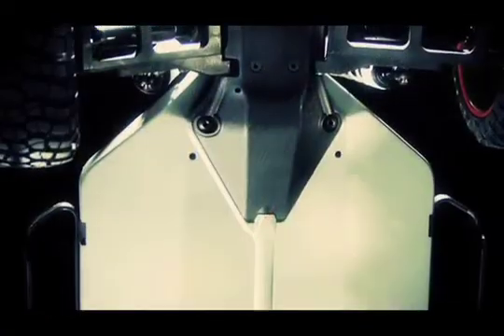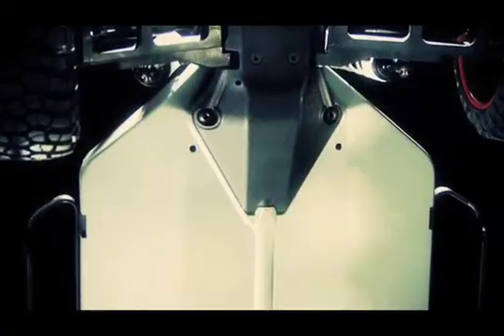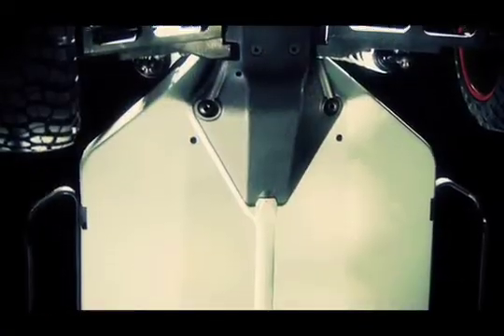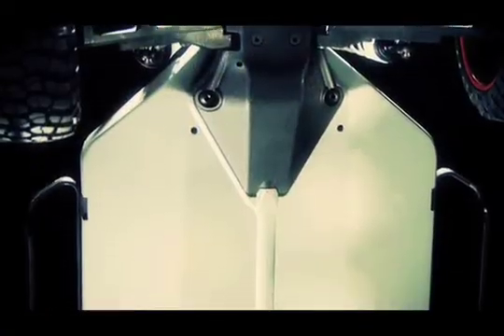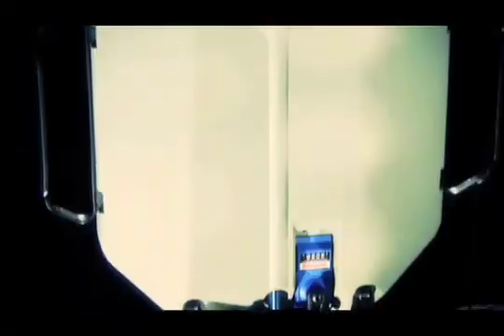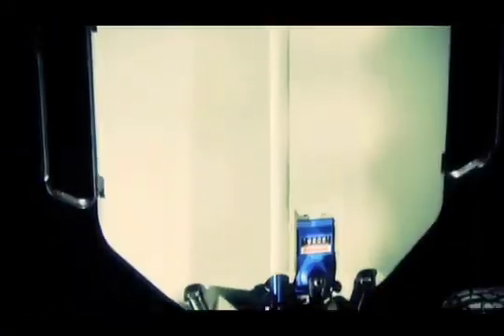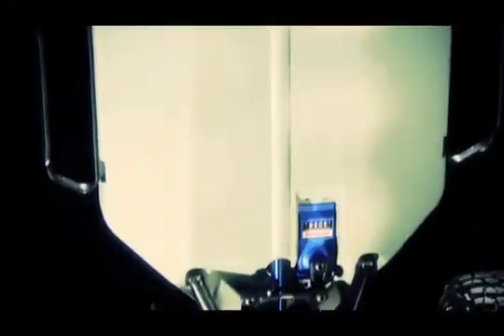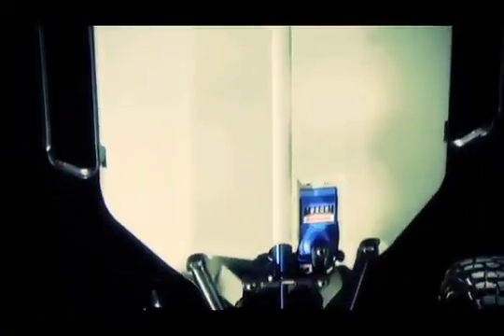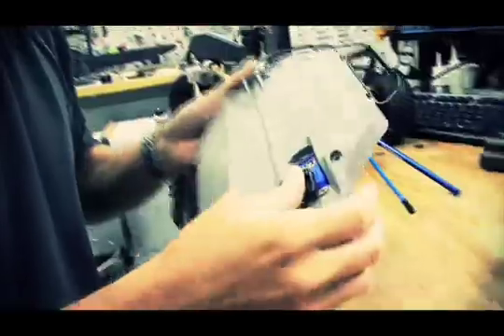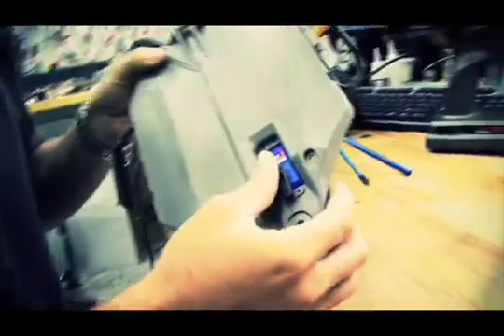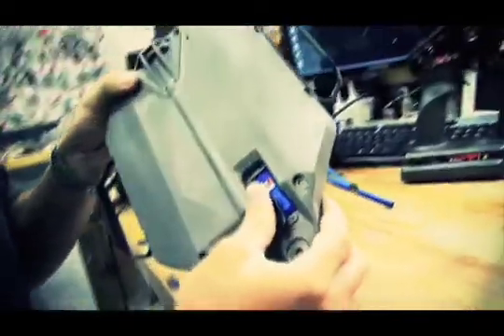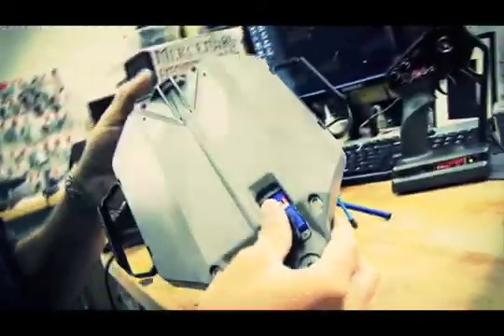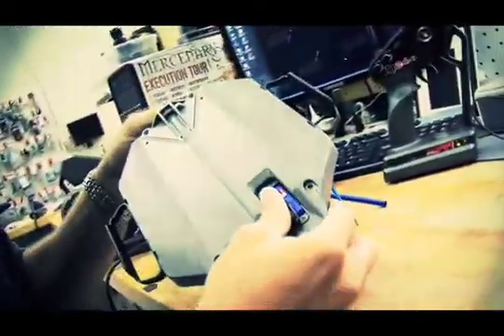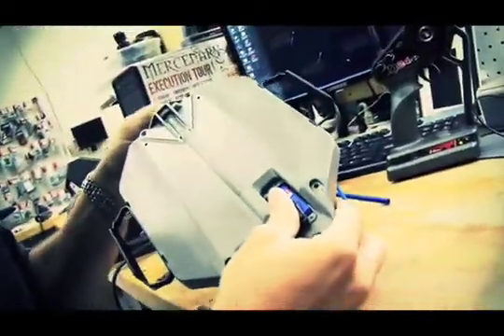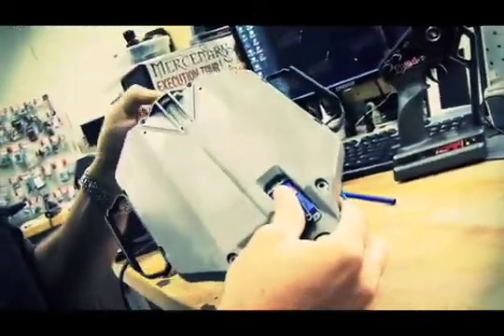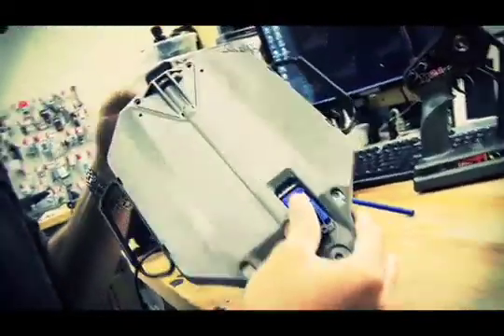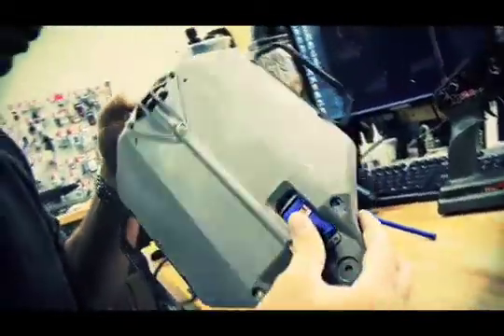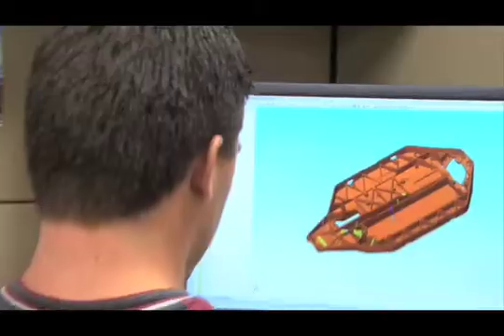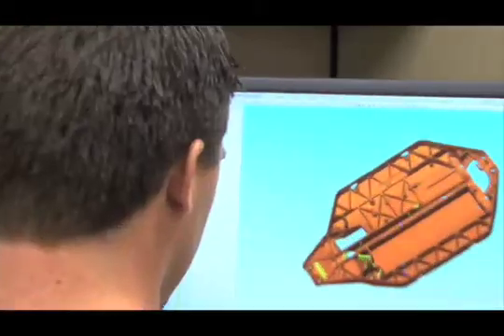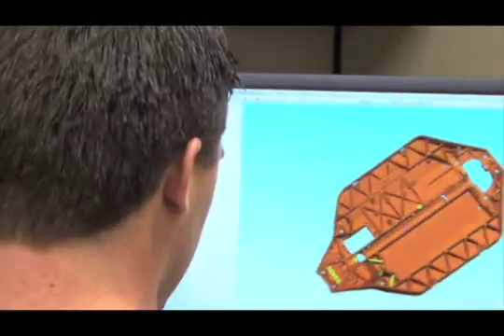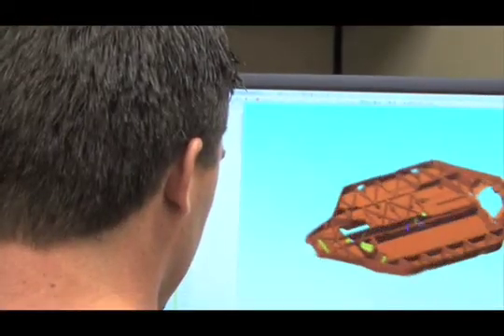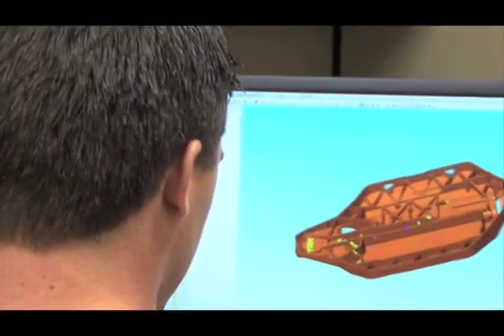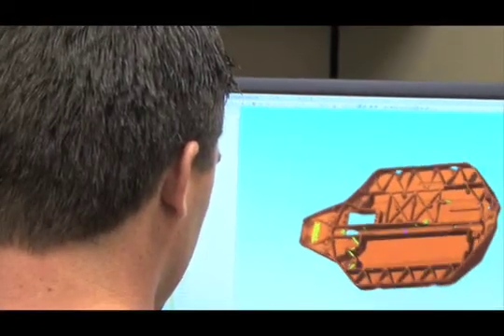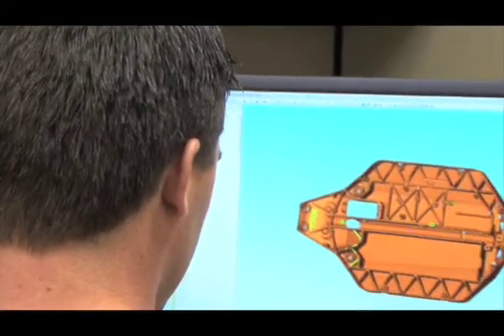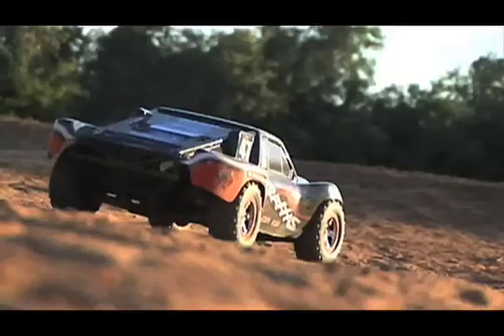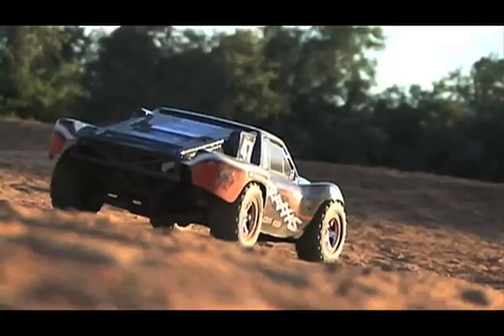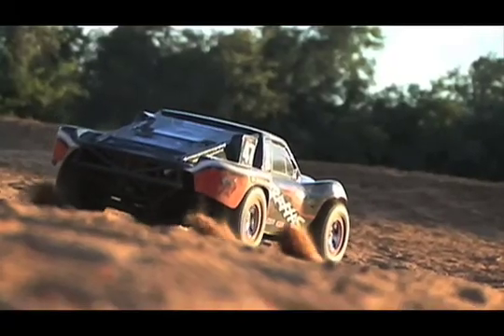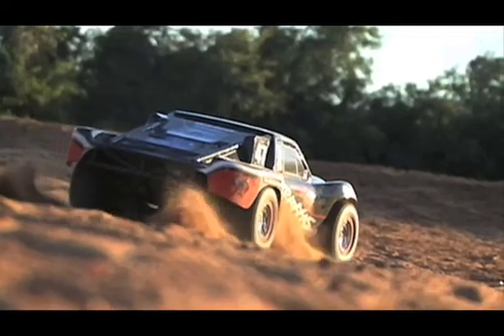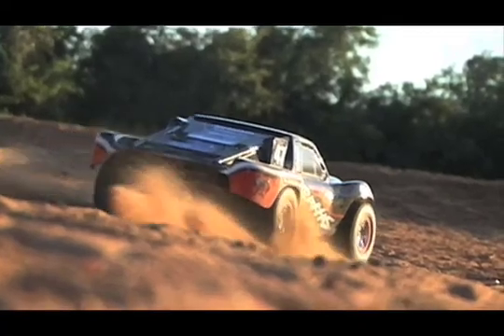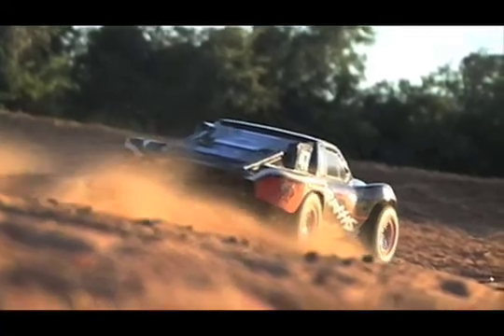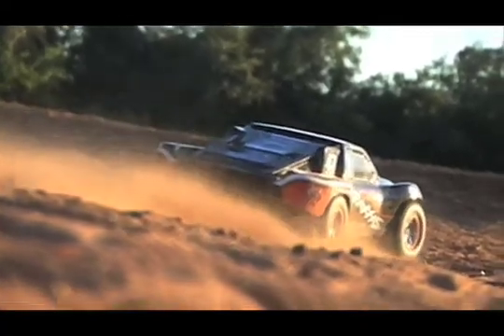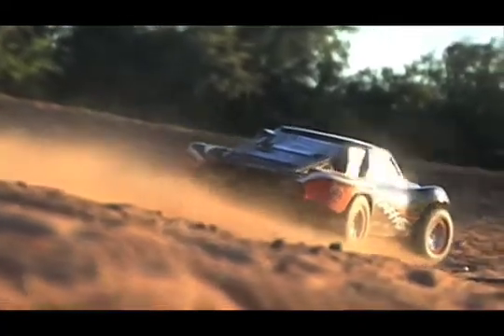The chassis on the Slash 4X4 presented lots of challenges to us. We had to keep the perfect weight bias, maintain a clean layout, and make it stiff enough so that when you hit the throttle it goes straight.